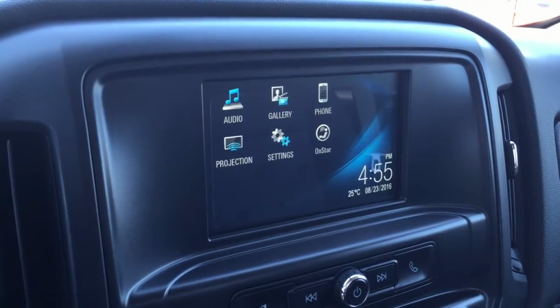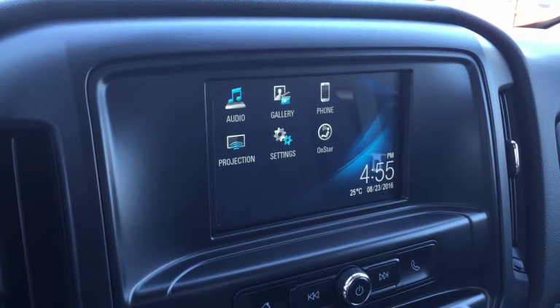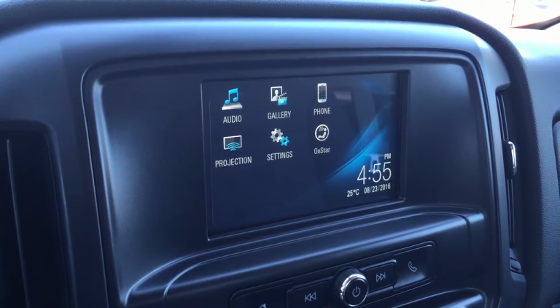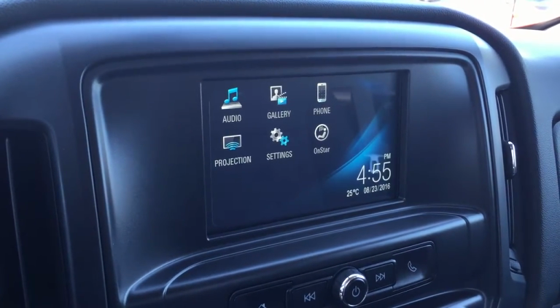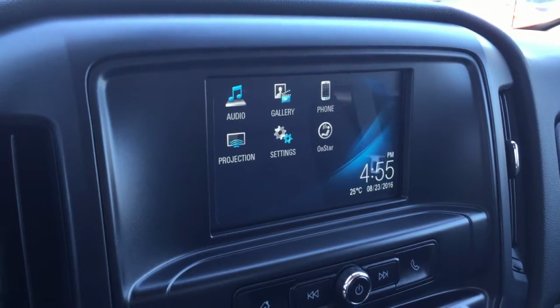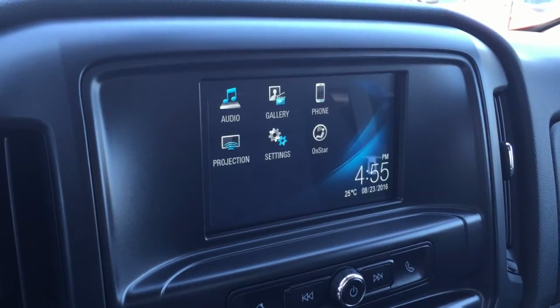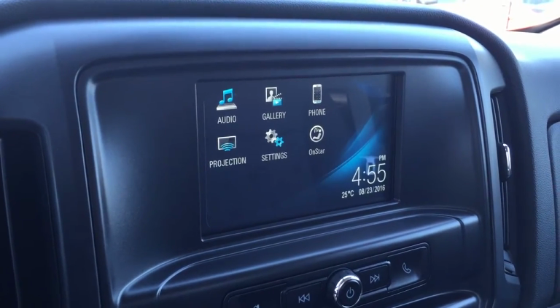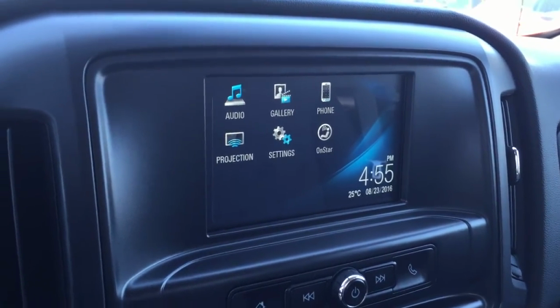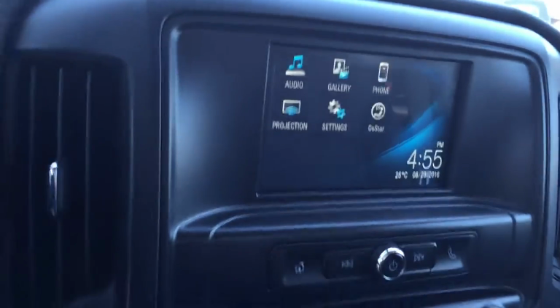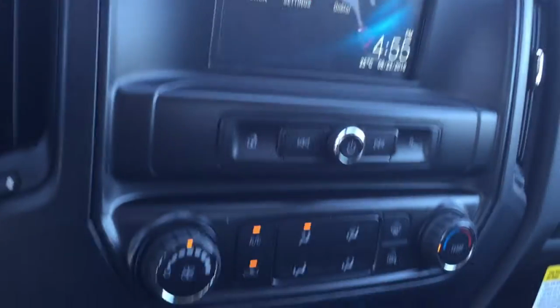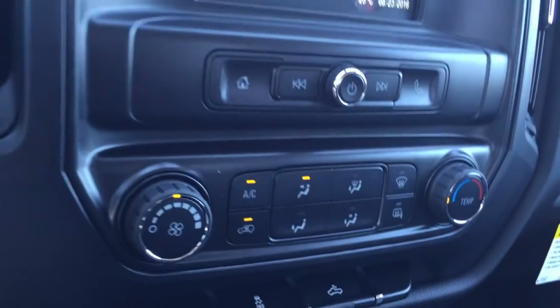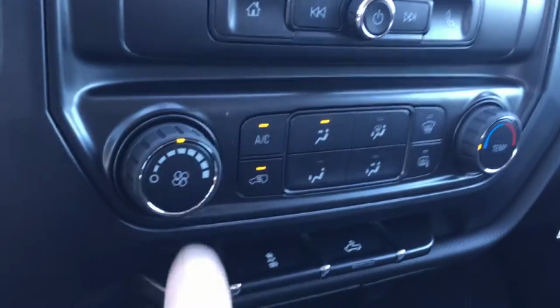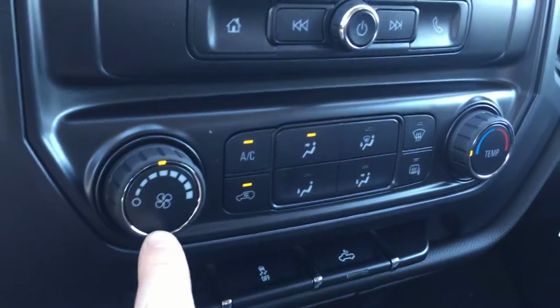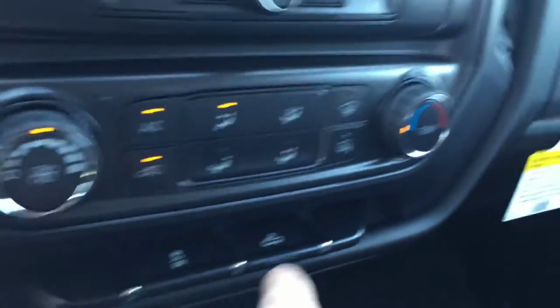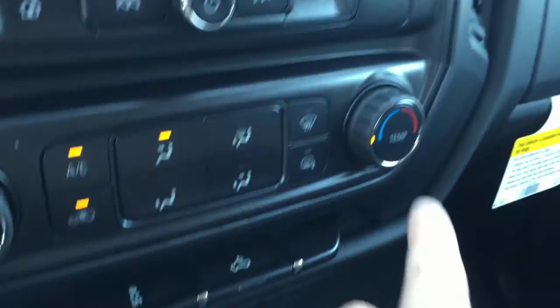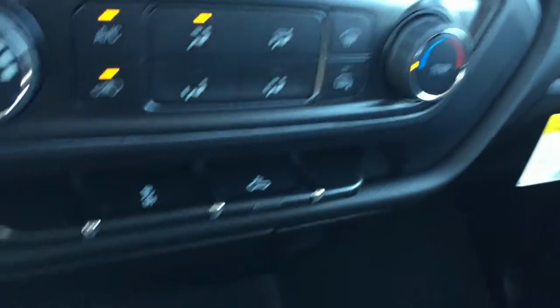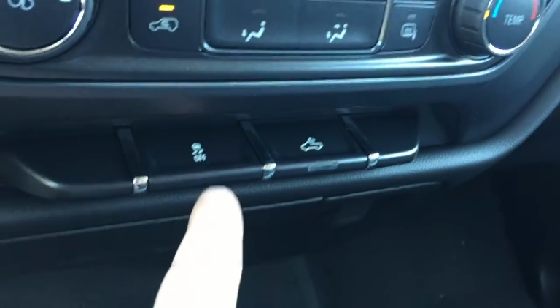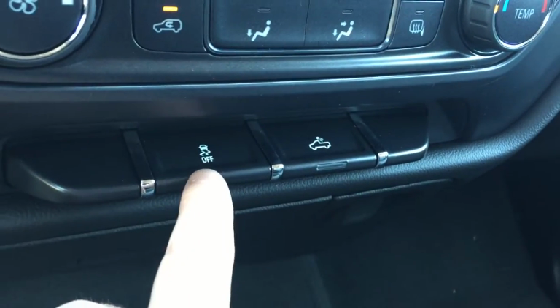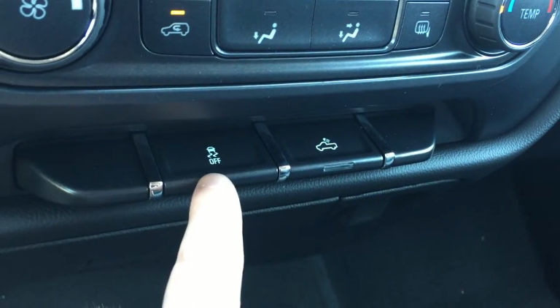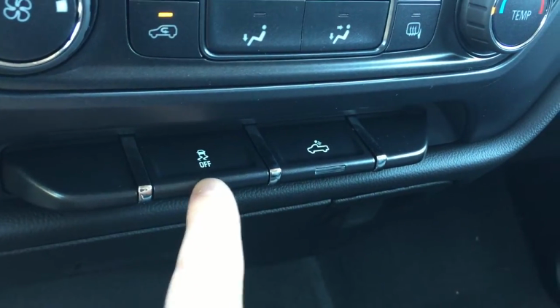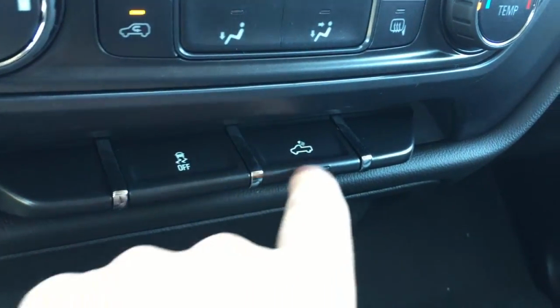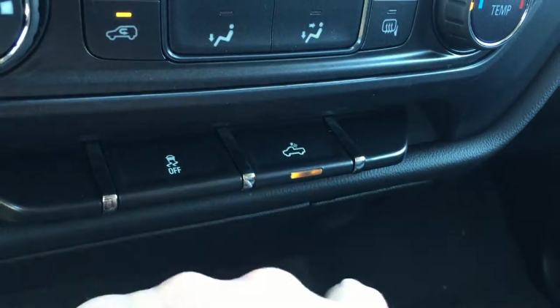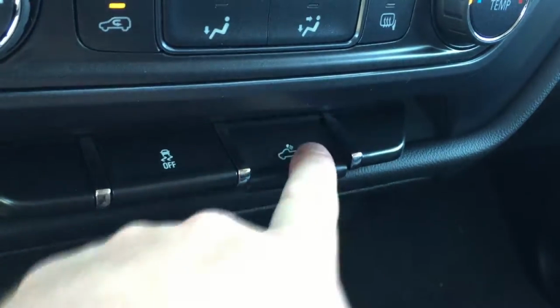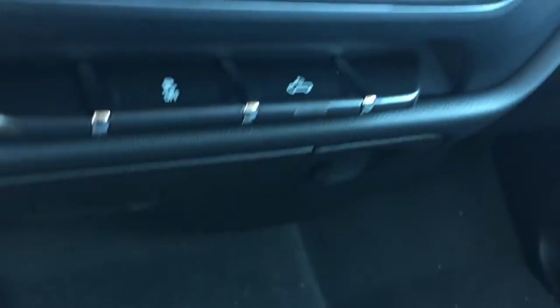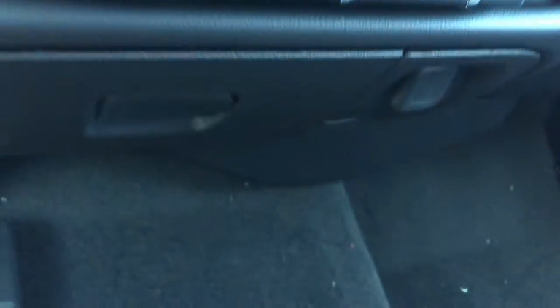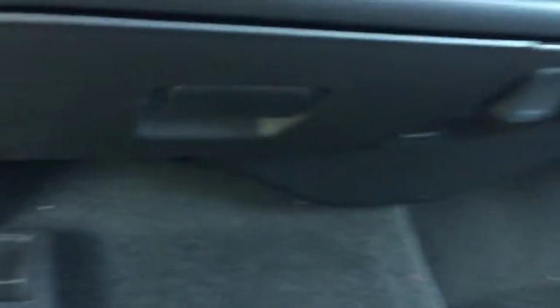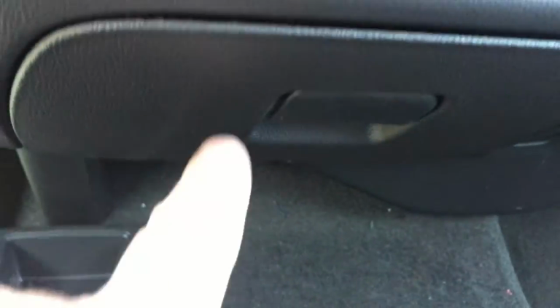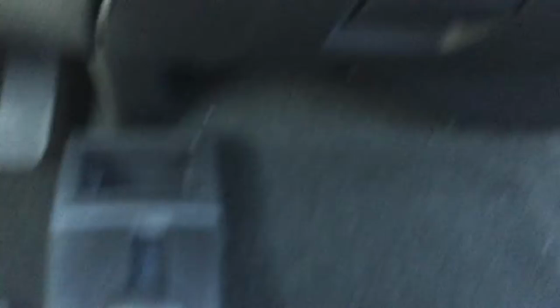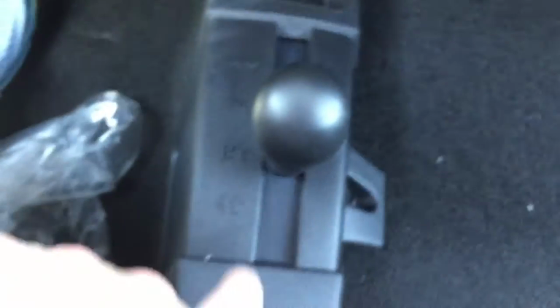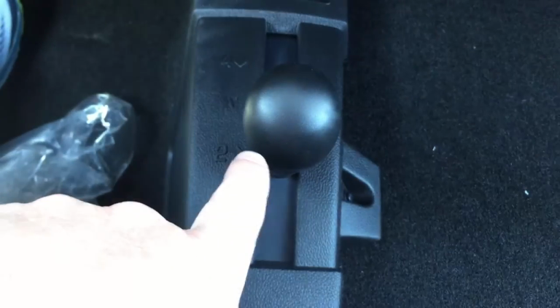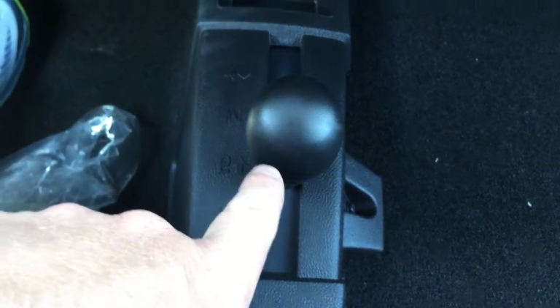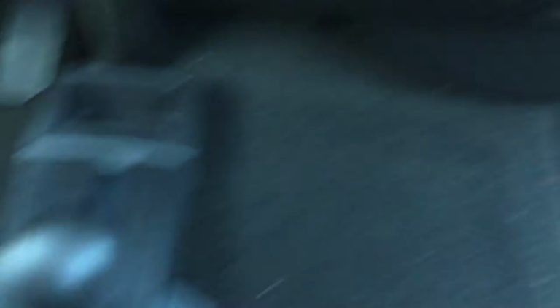Audio, gallery, phone projection. Settings on — start of the date, the time, the temperature. You do have fan speed operation and temperature control. Traction and stability control, lighting for the bed of the truck right there. You do have storage here, and you have your 4x4 on the floor.